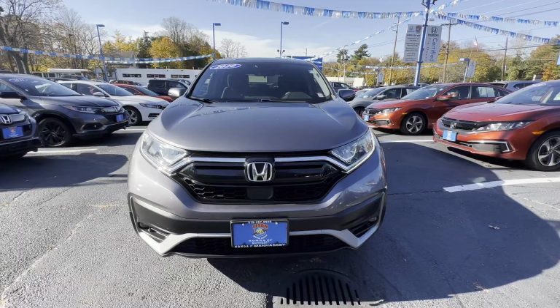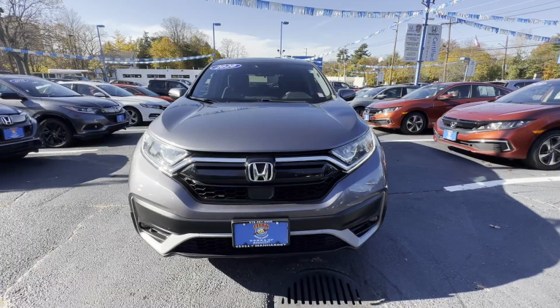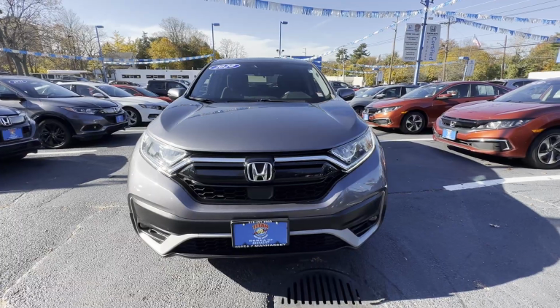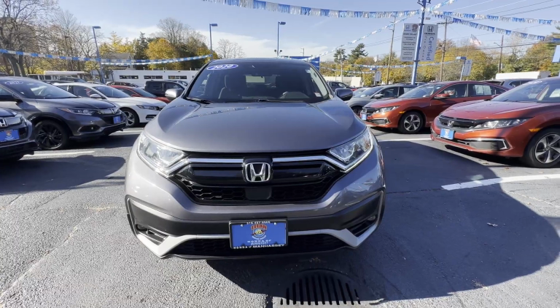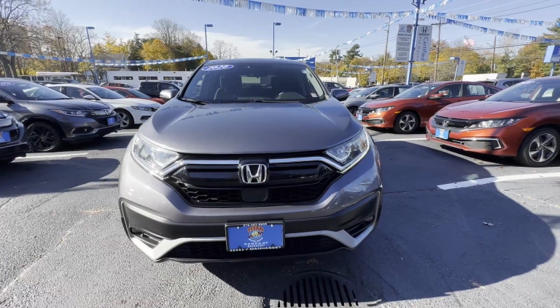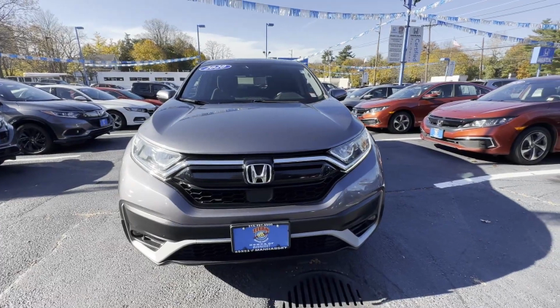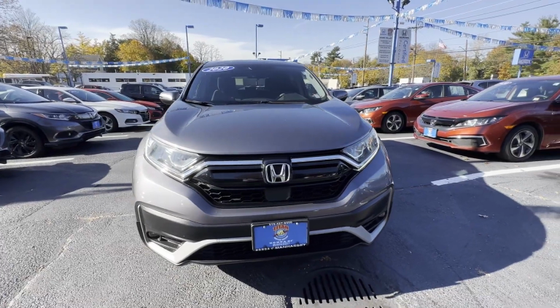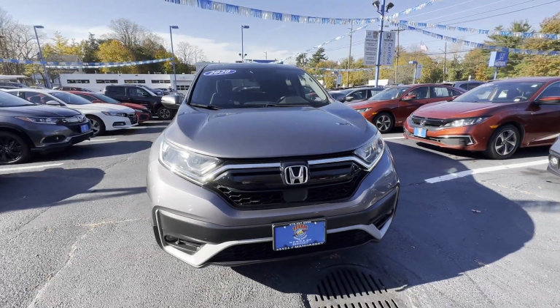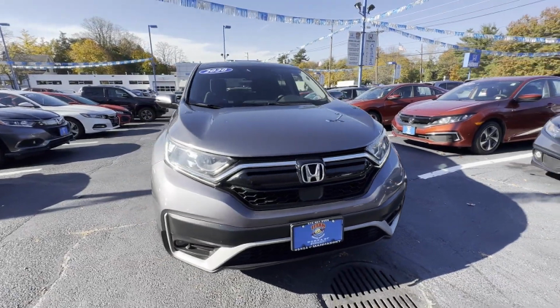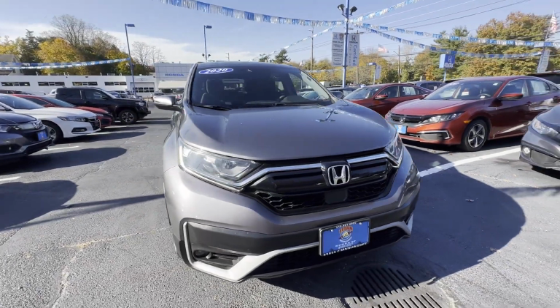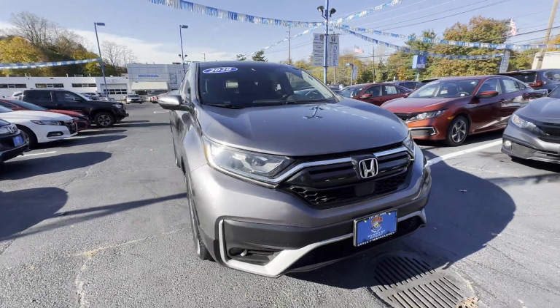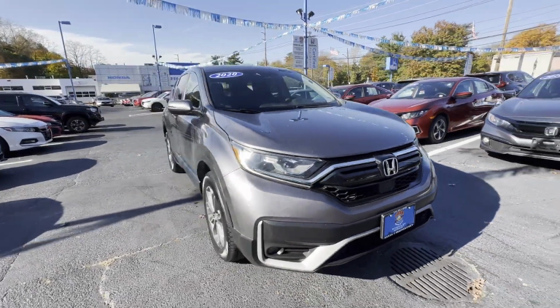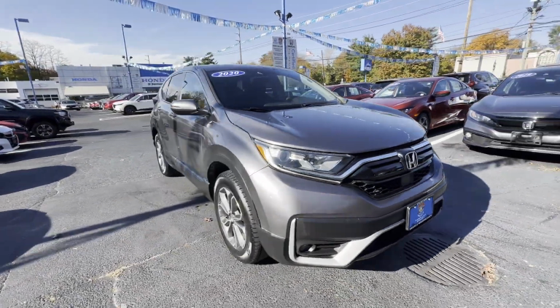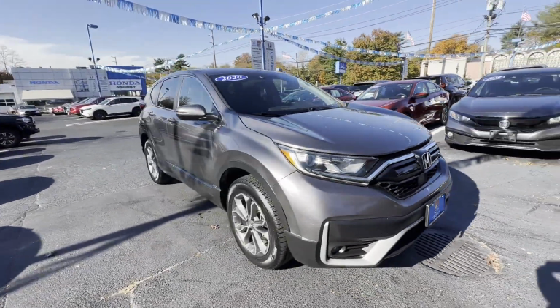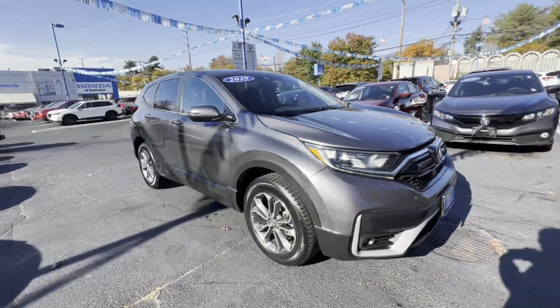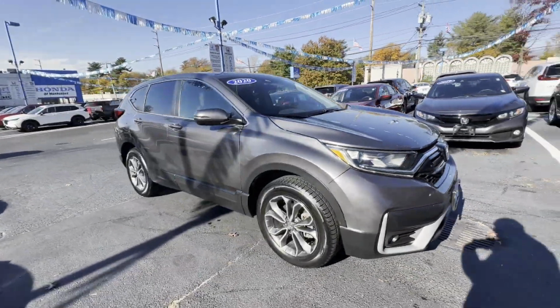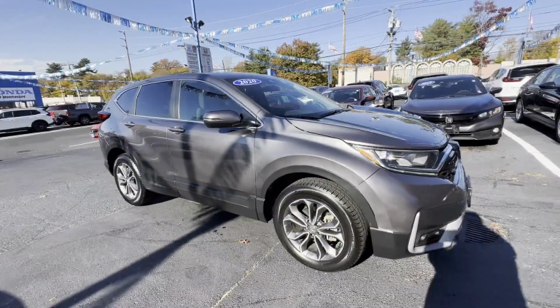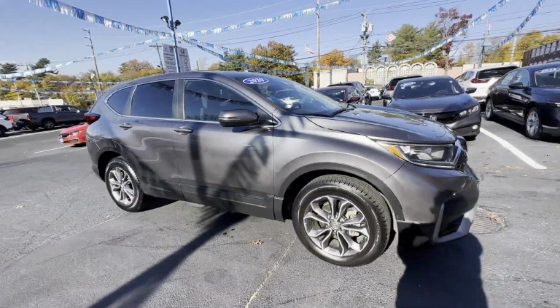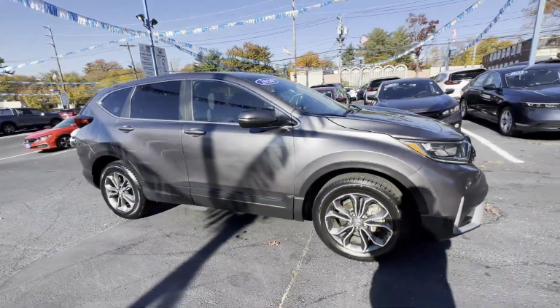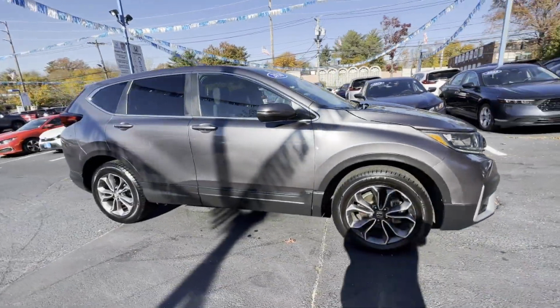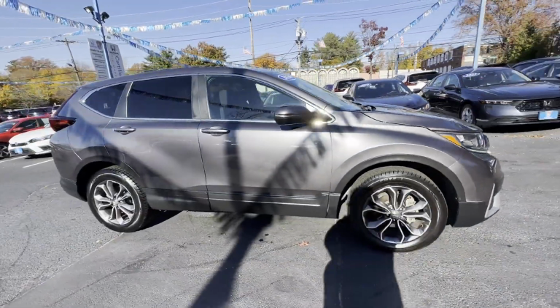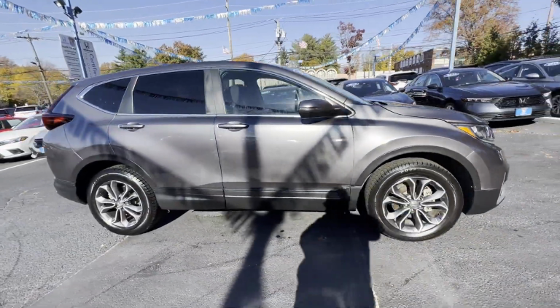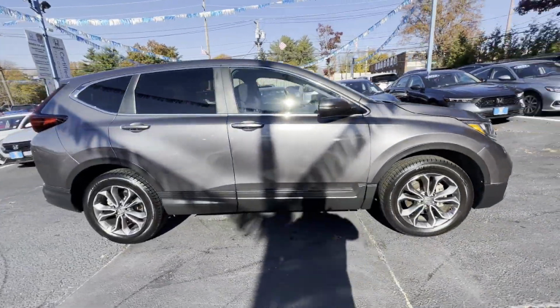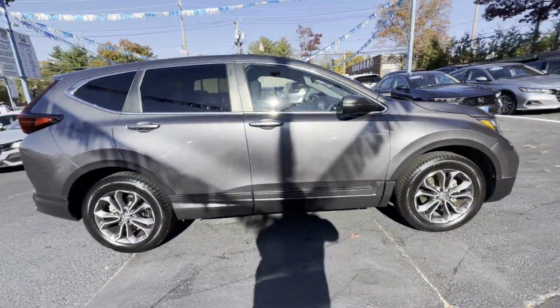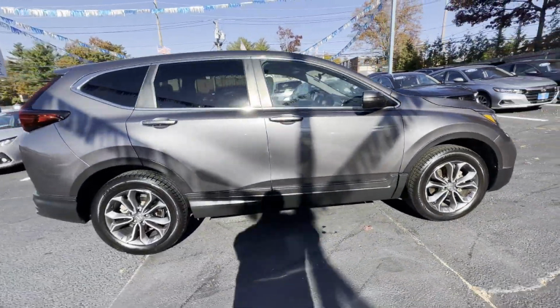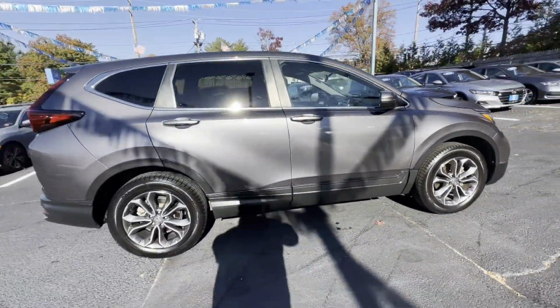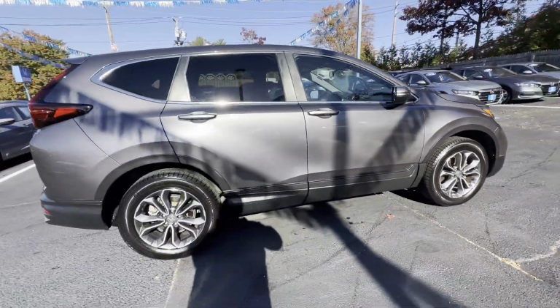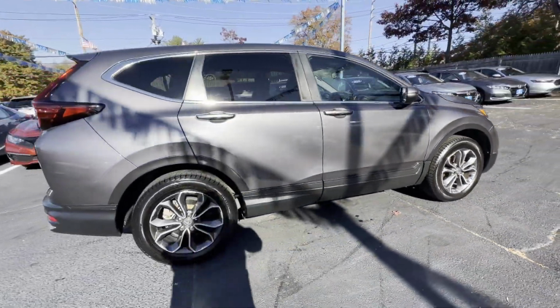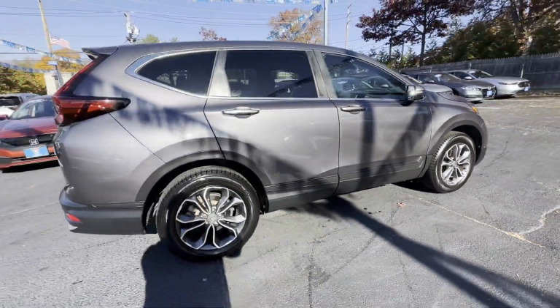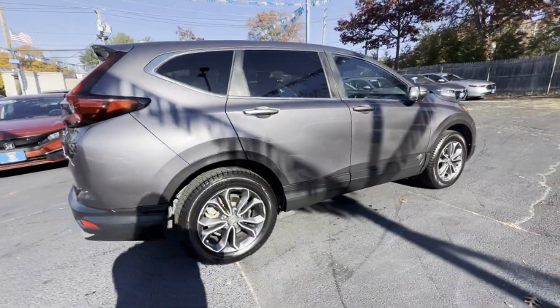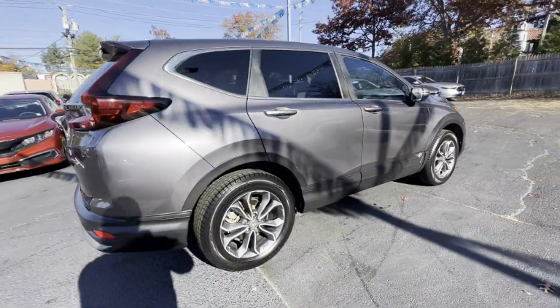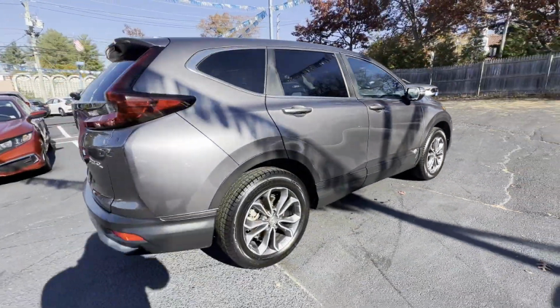2020 Honda CR-V. With less than 24,000 miles on the odometer, this SUV offers space as well as power and performance.